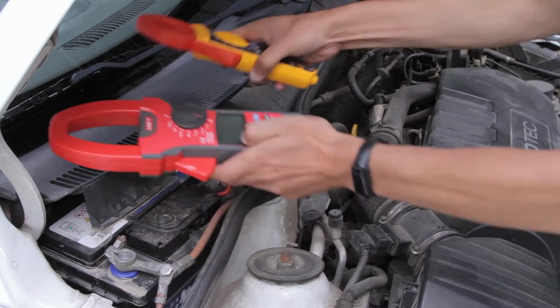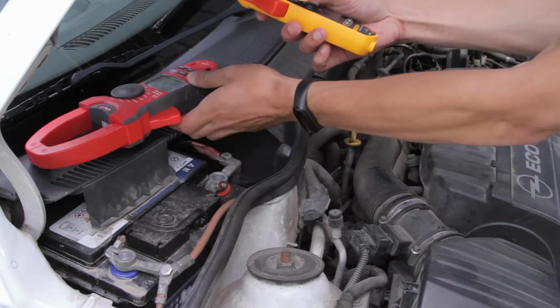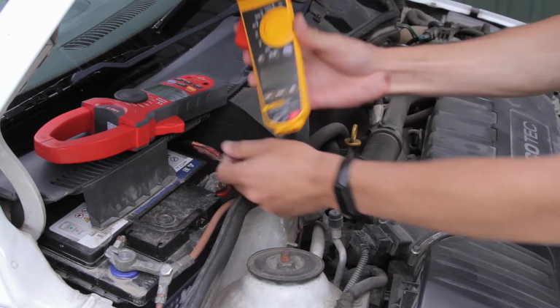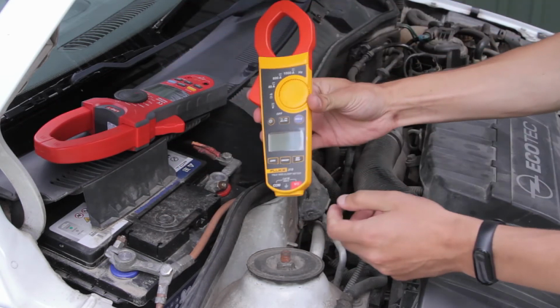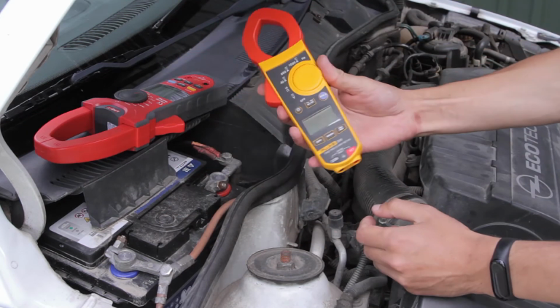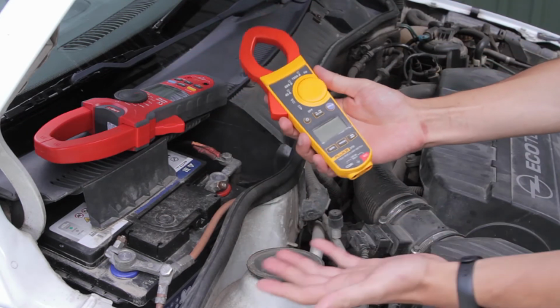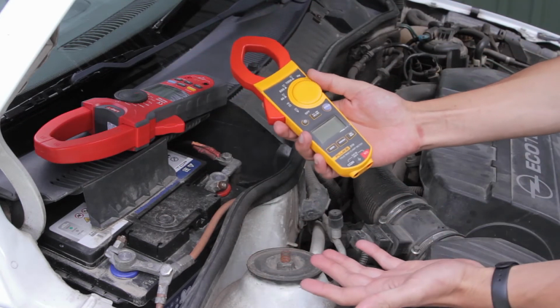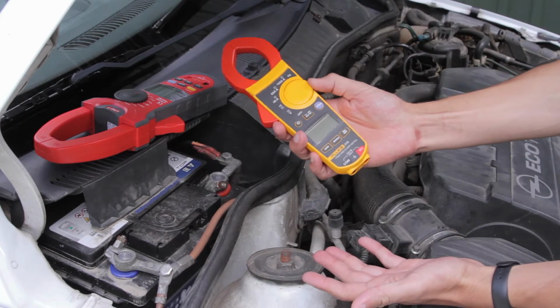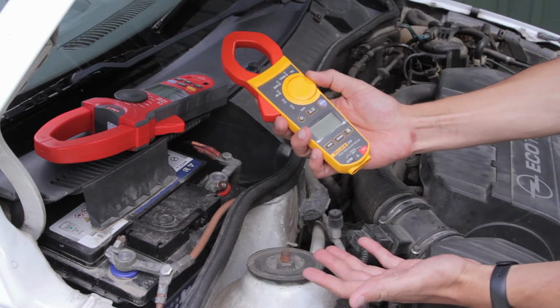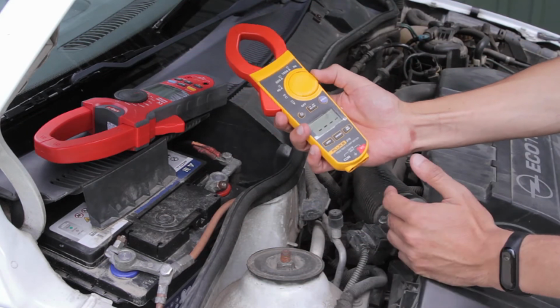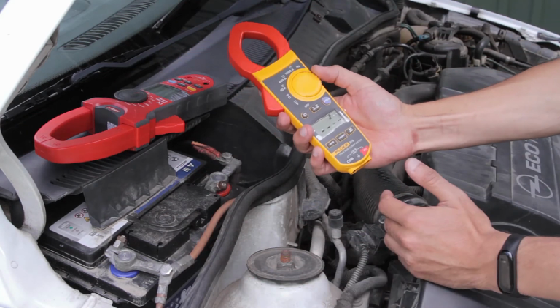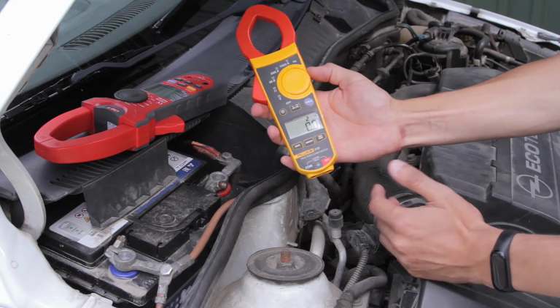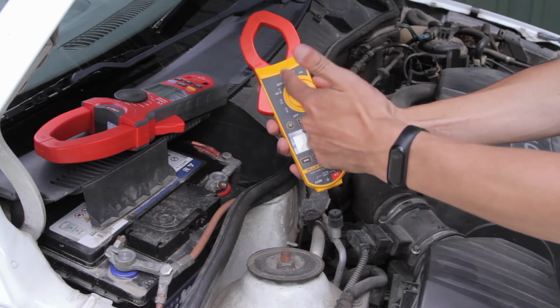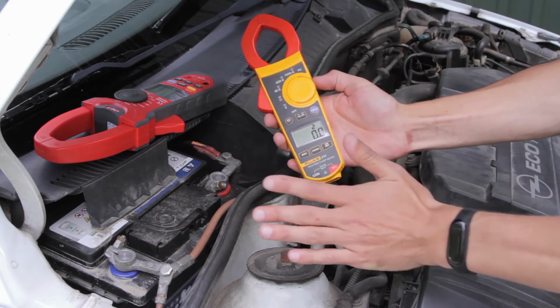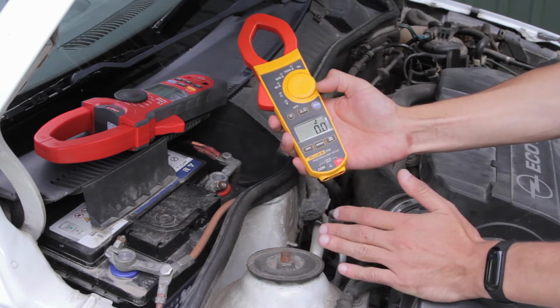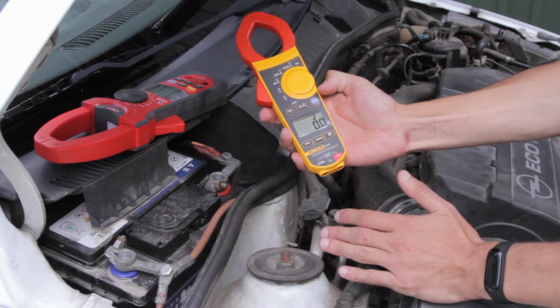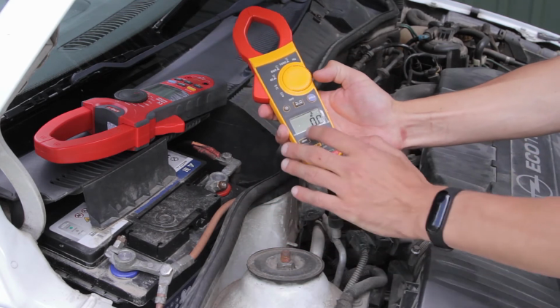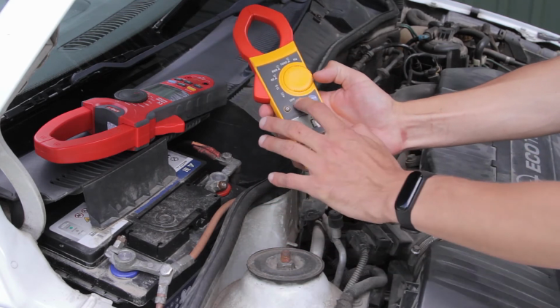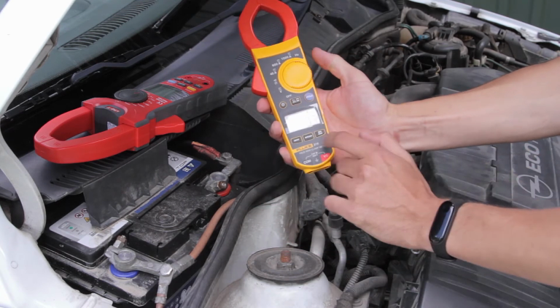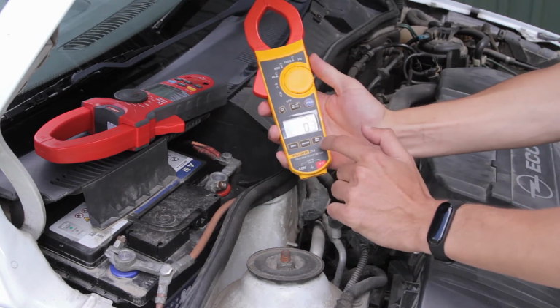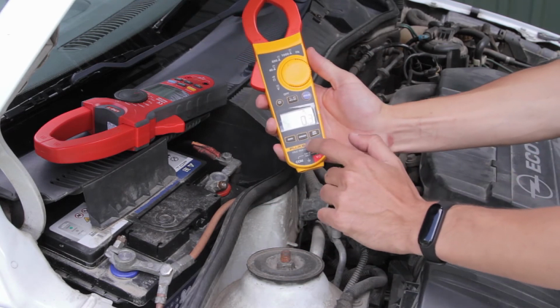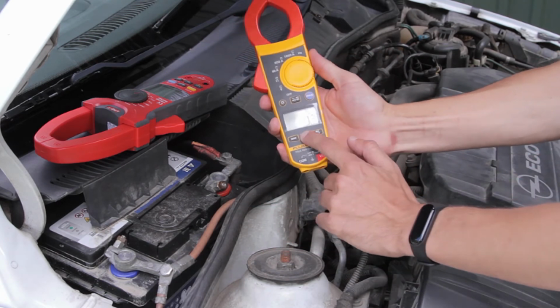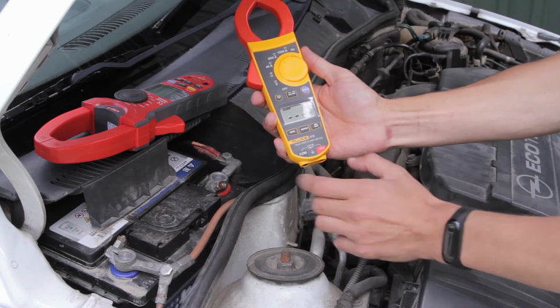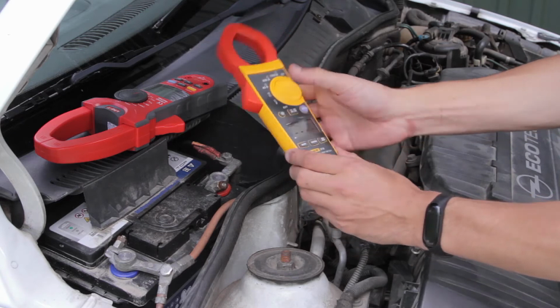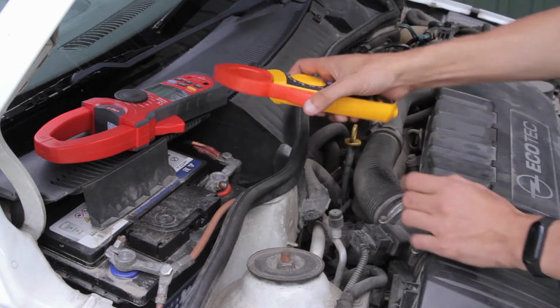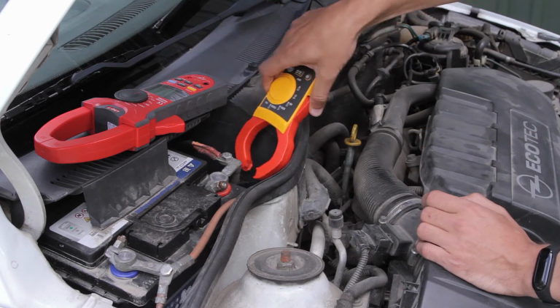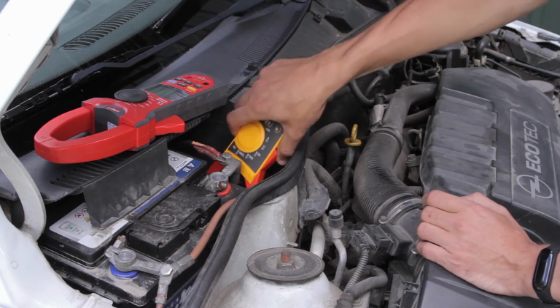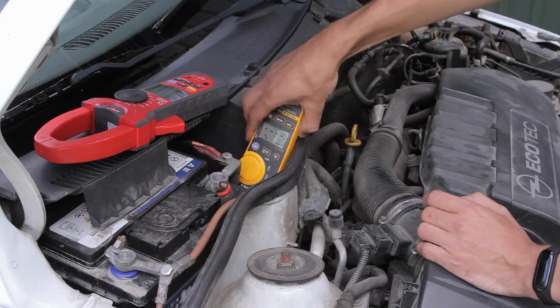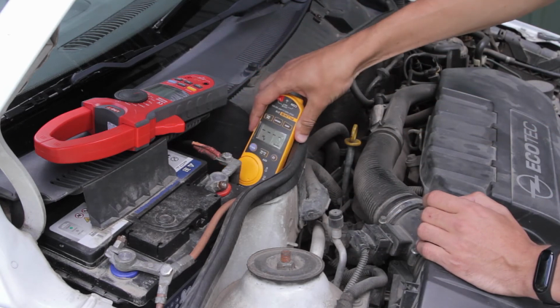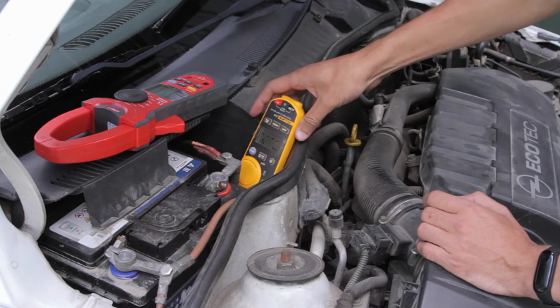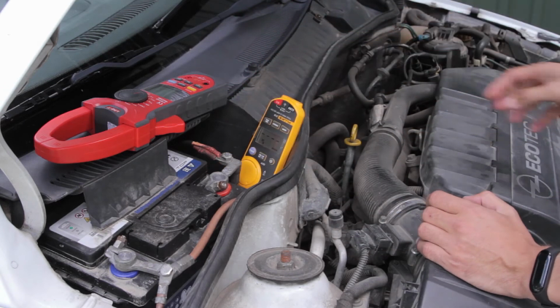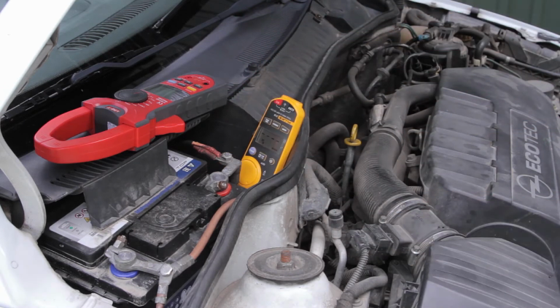Set the measuring range up to 600 amperes. Select the DC current mode and press the inrush button. Now clamp around one of the wires leading to the battery. Start your engine.